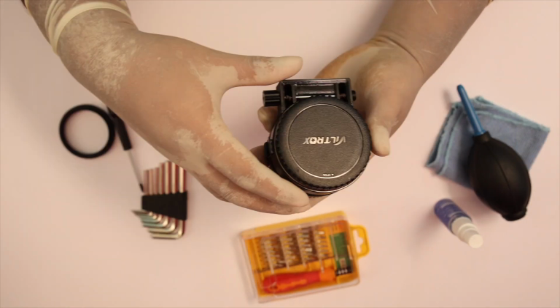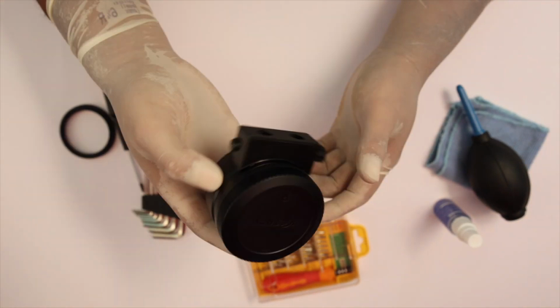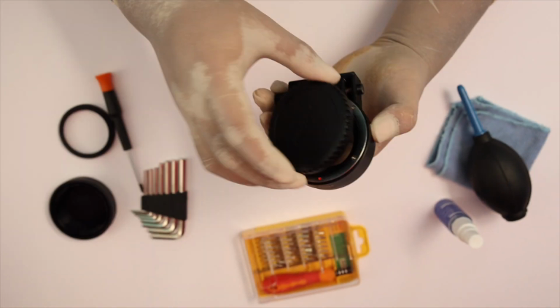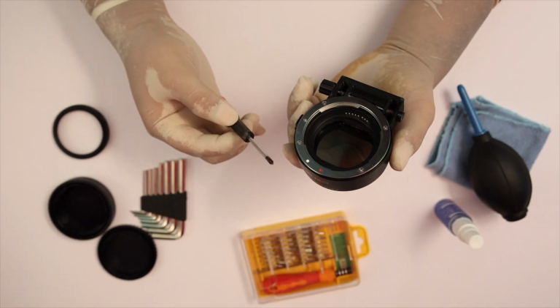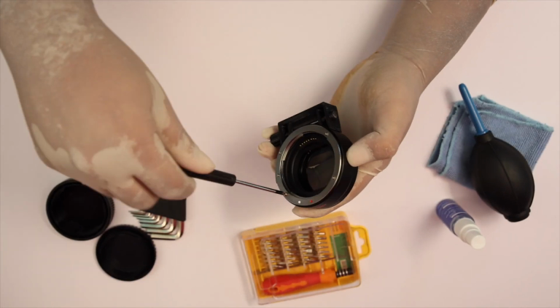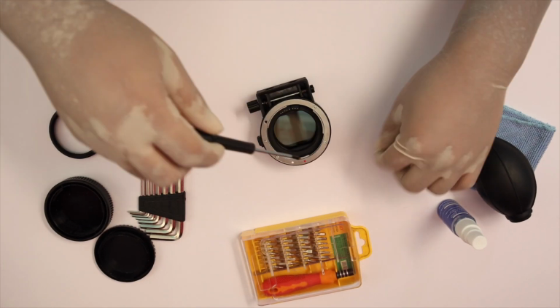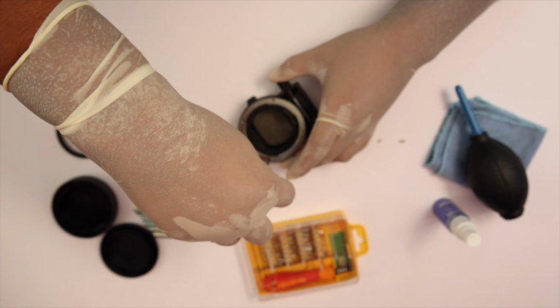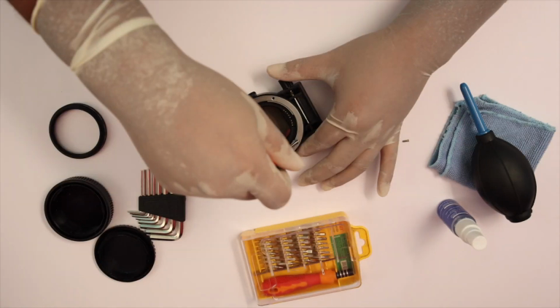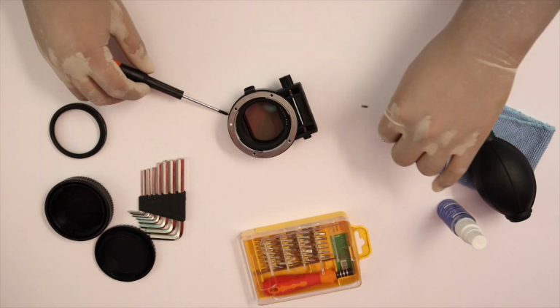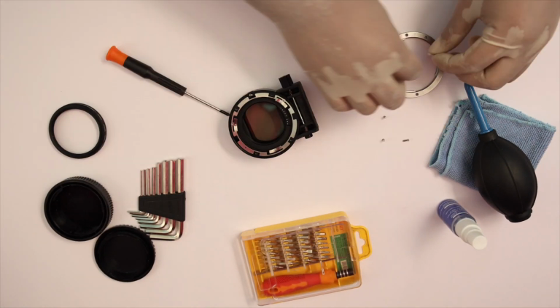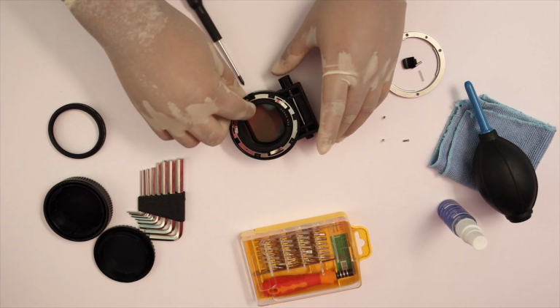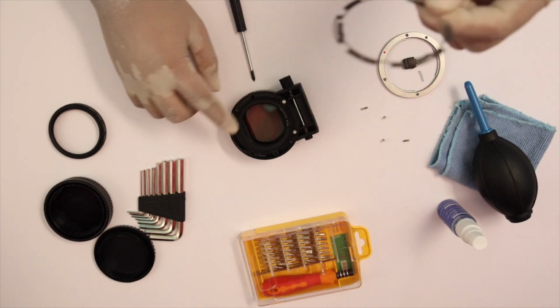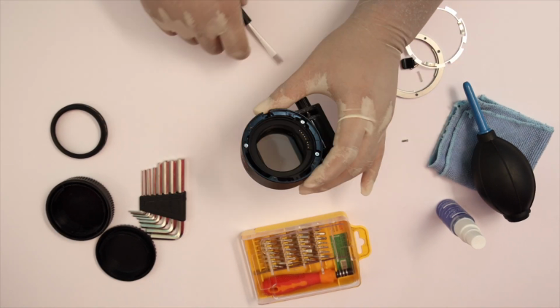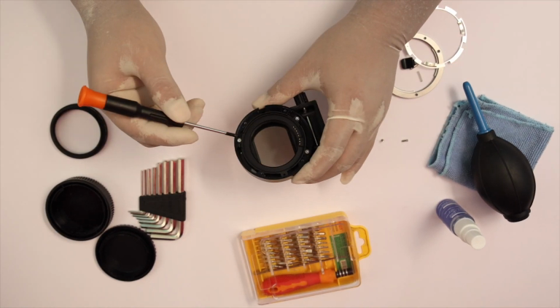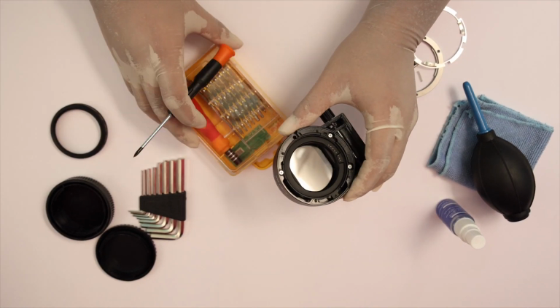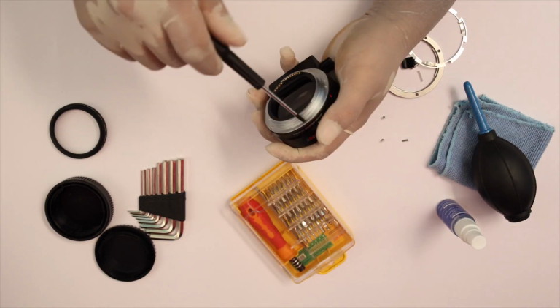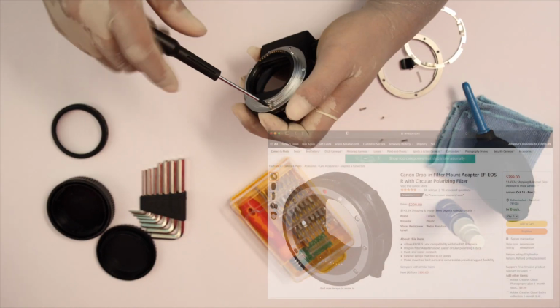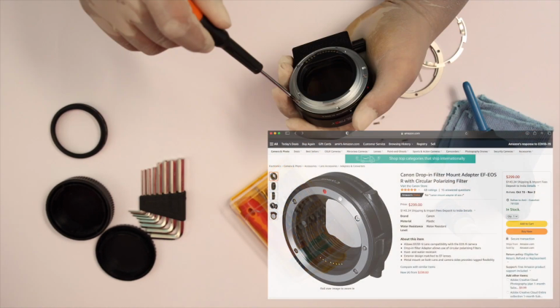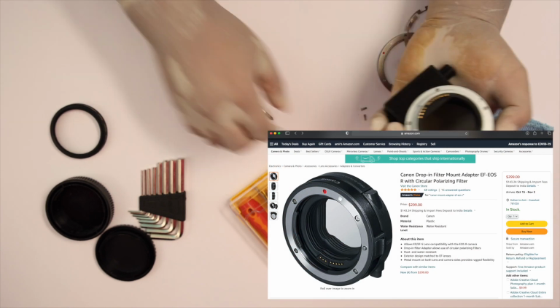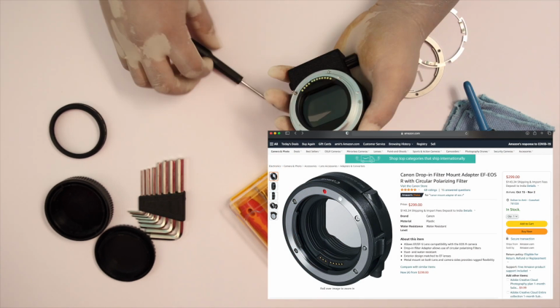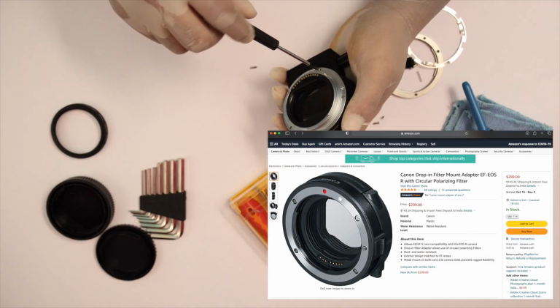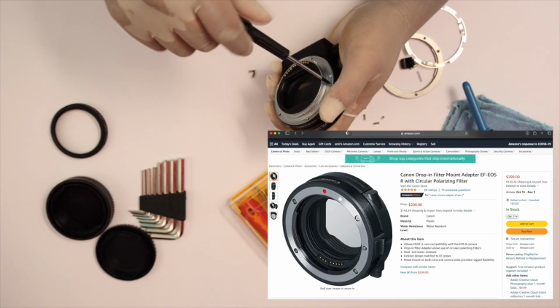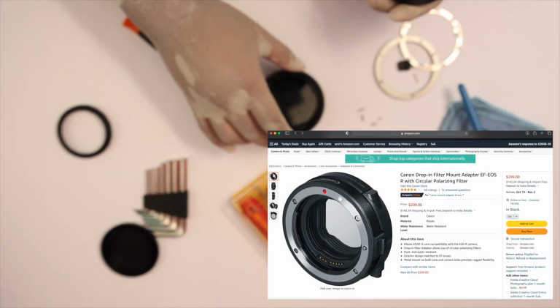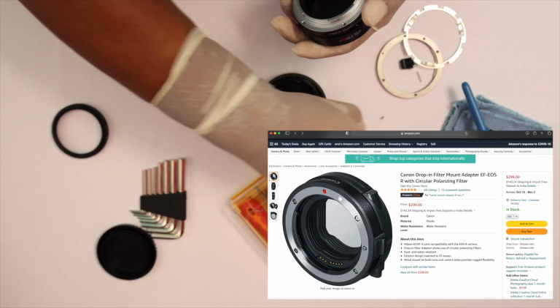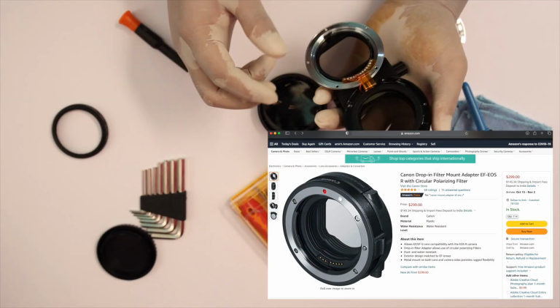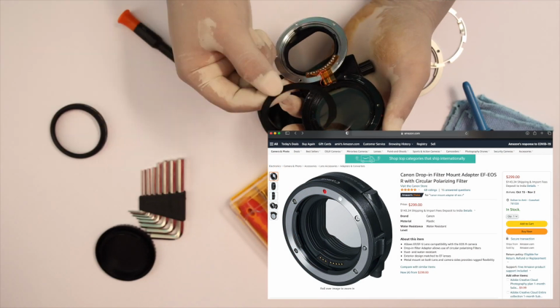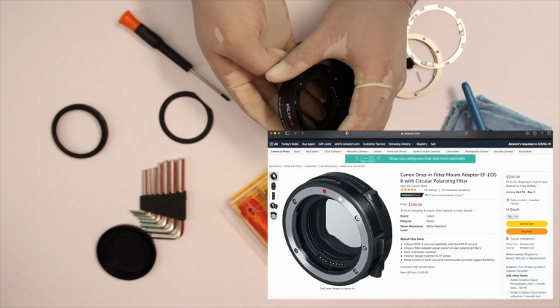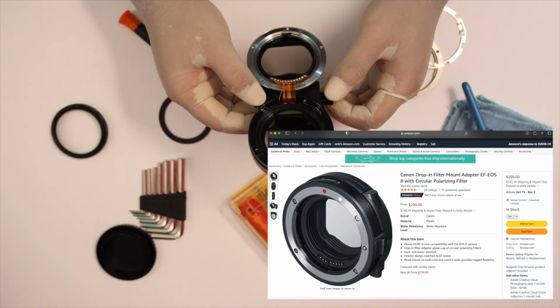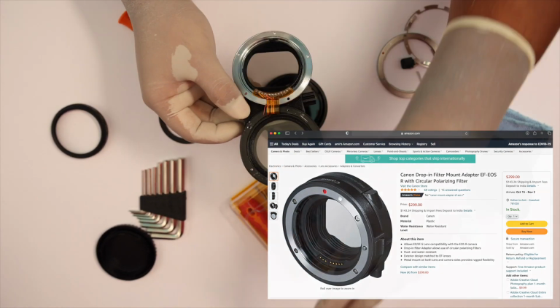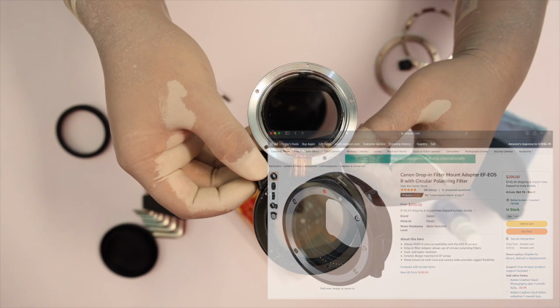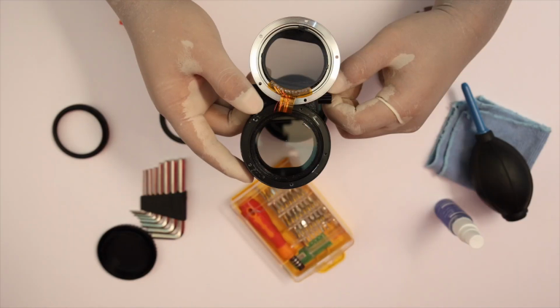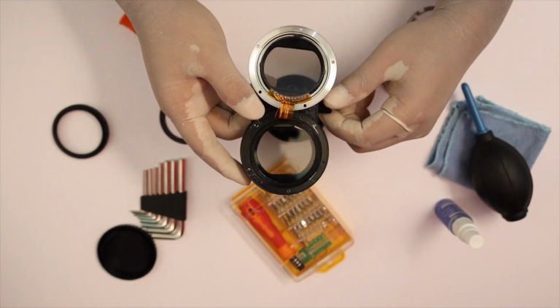Variable ND is the most versatile one, but has its own pros and cons. The Canon EF to ESR adapter with drop-in filter is out of stock and costly, and not available in India.